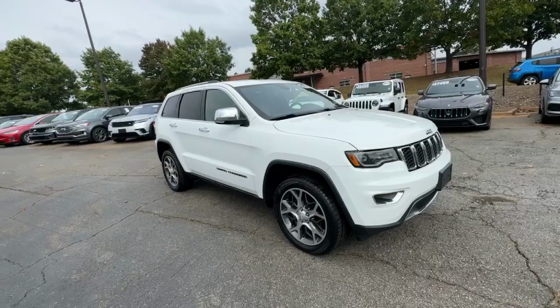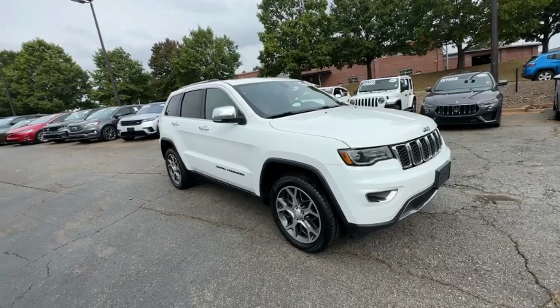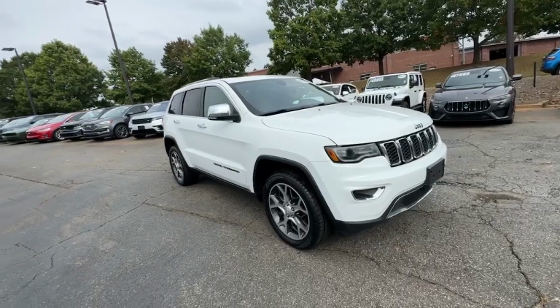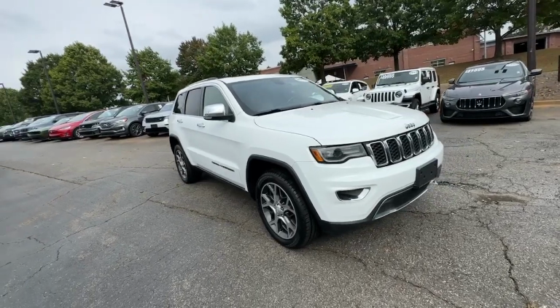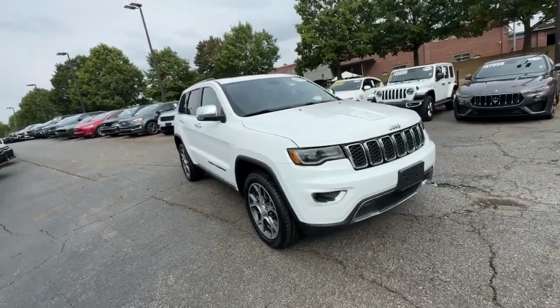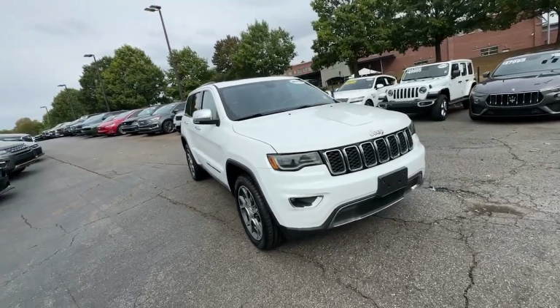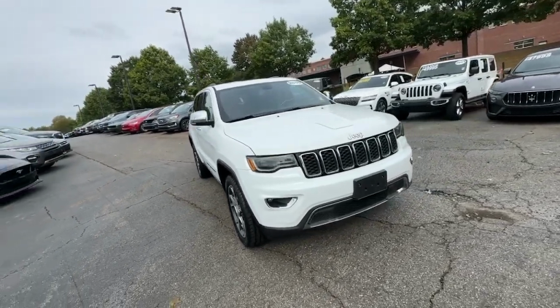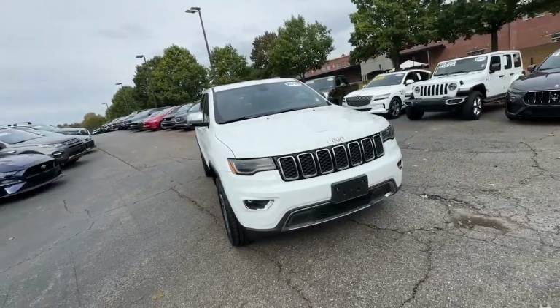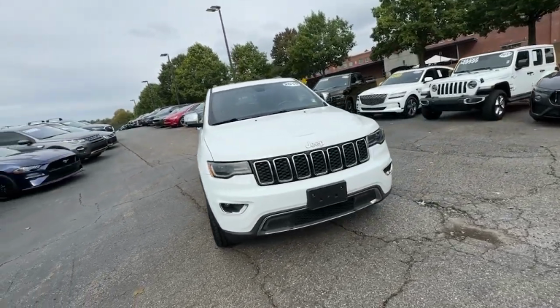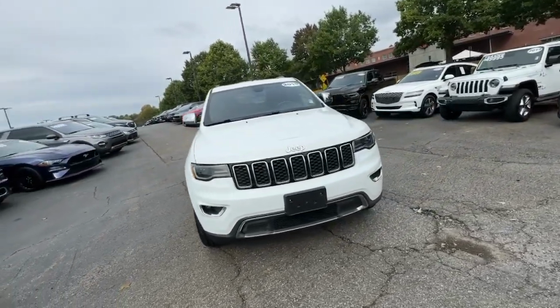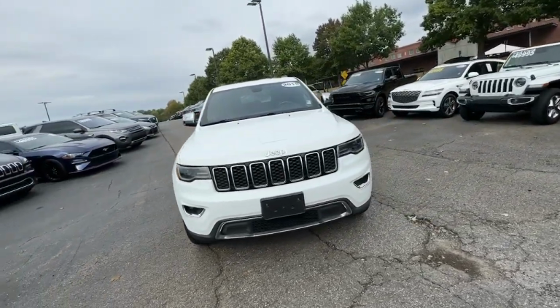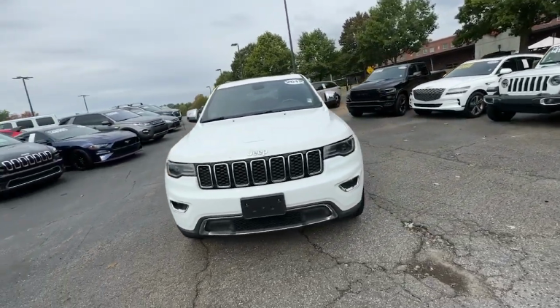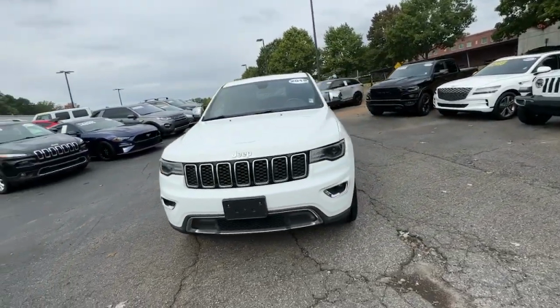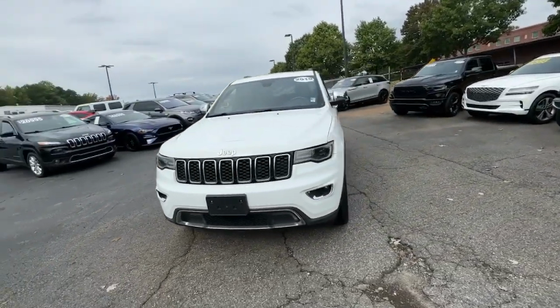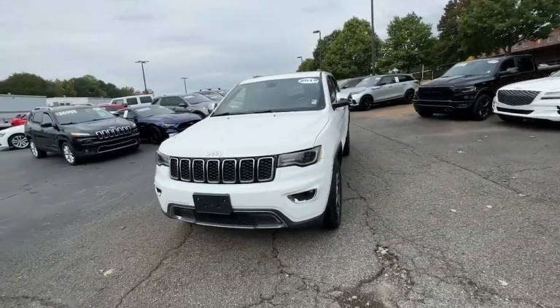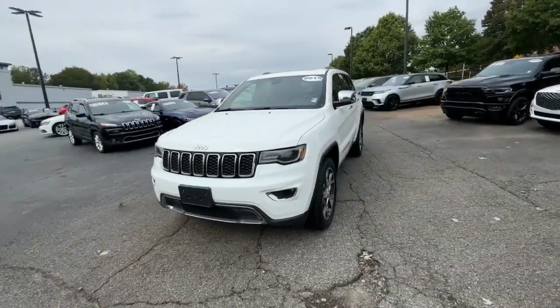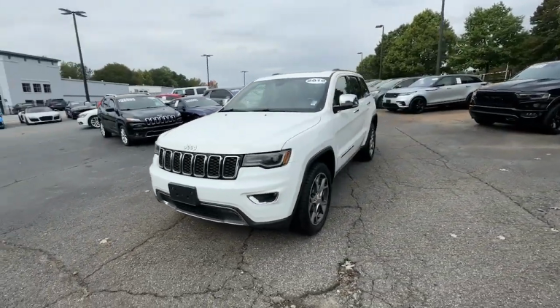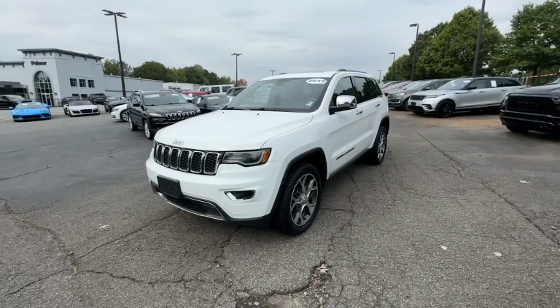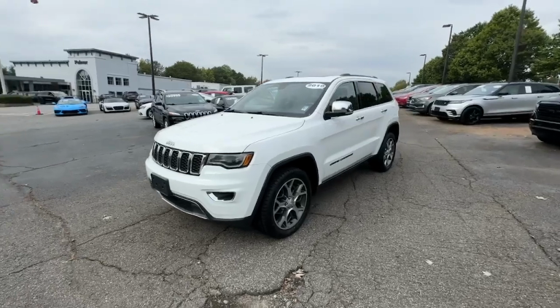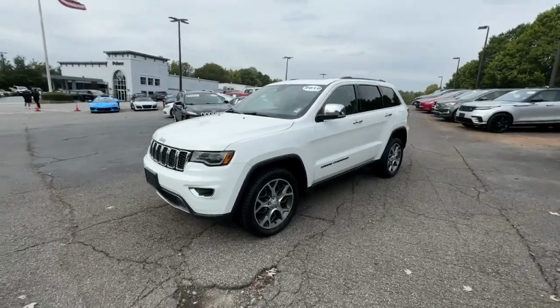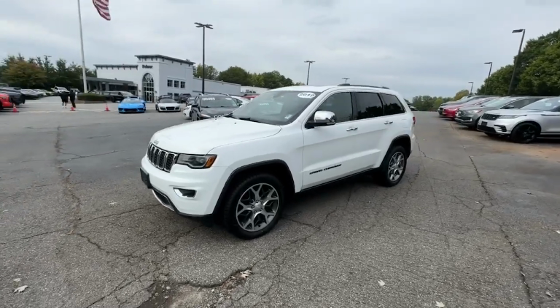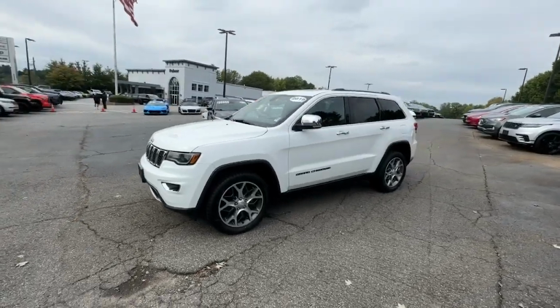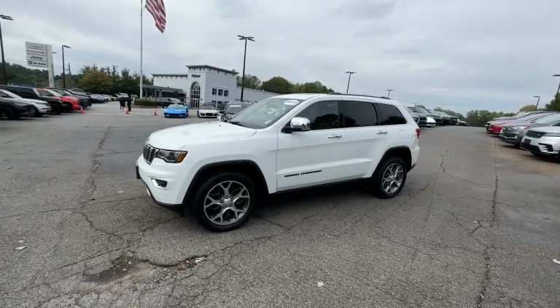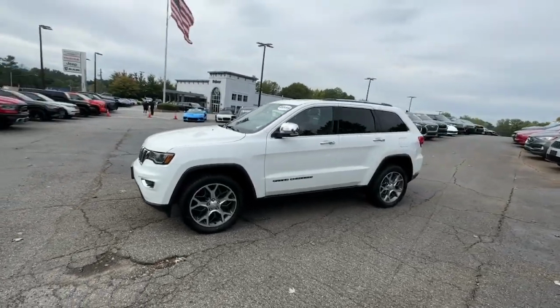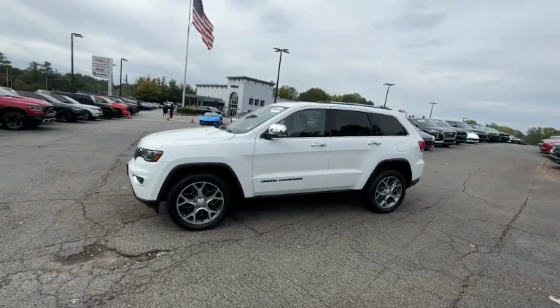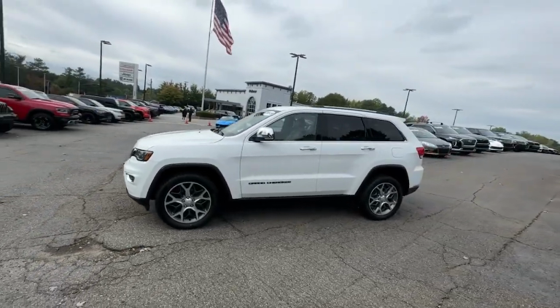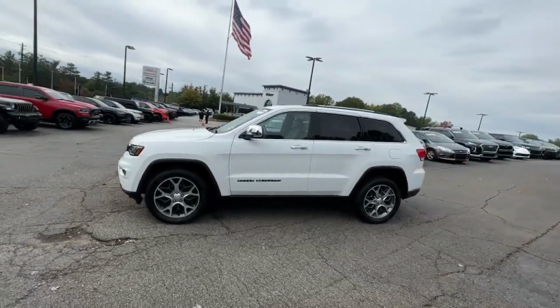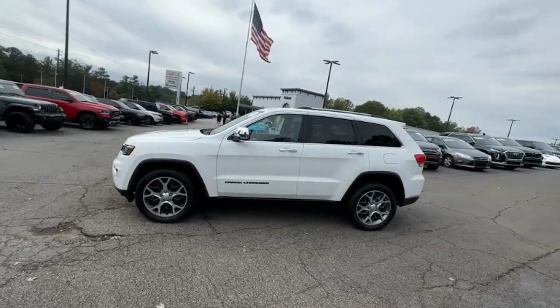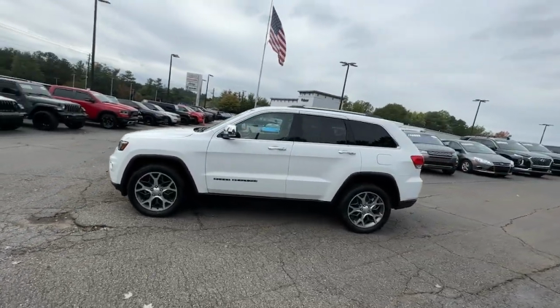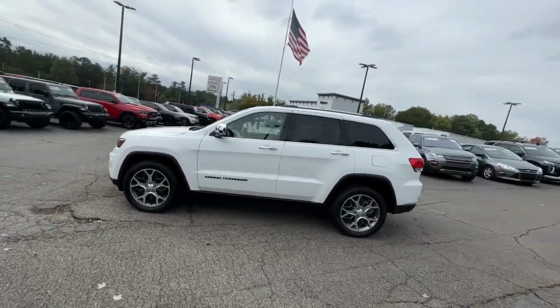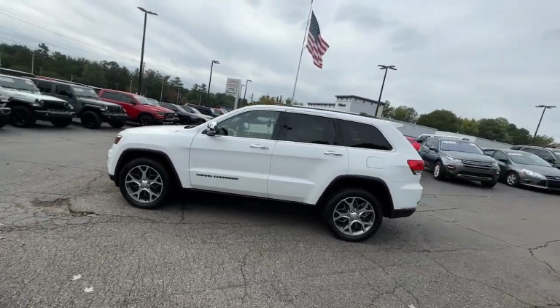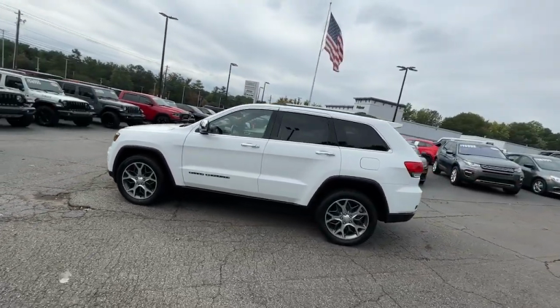Hop into the 2019 Jeep Grand Cherokee. This vehicle is an outstanding buy with fewer than 60,000 miles on the odometer.